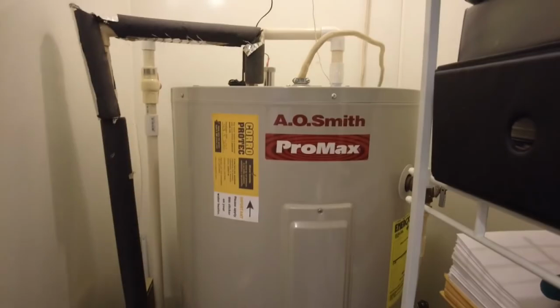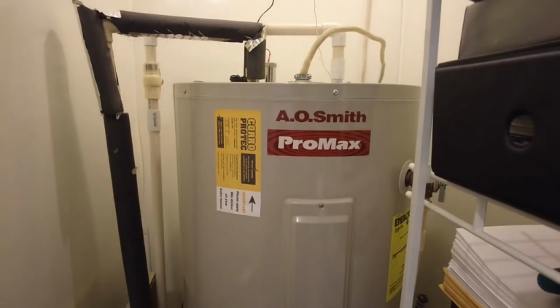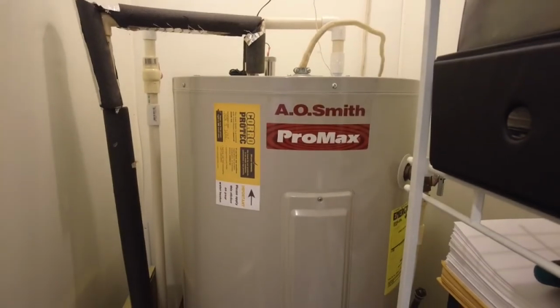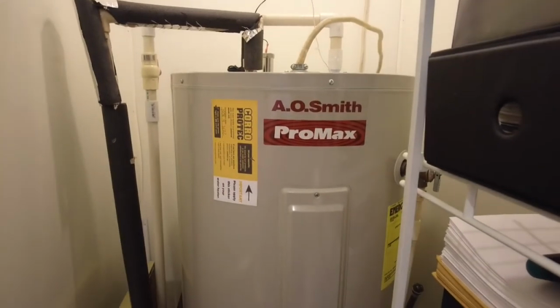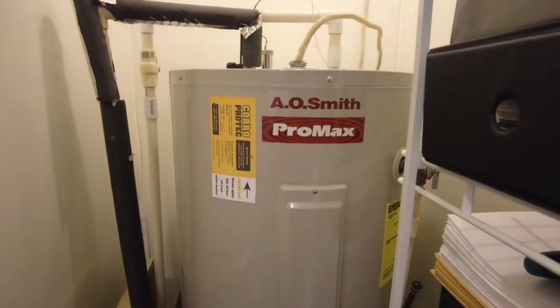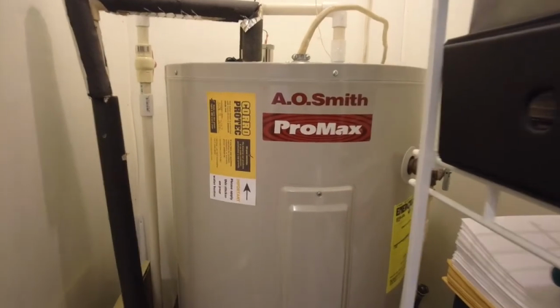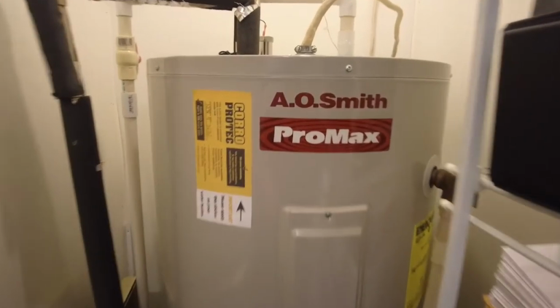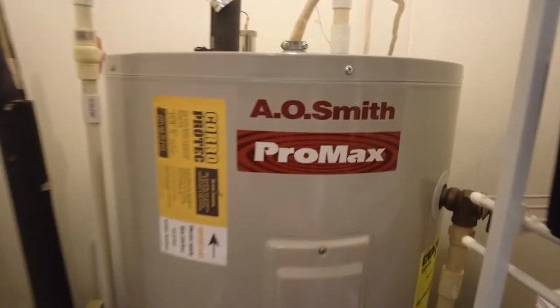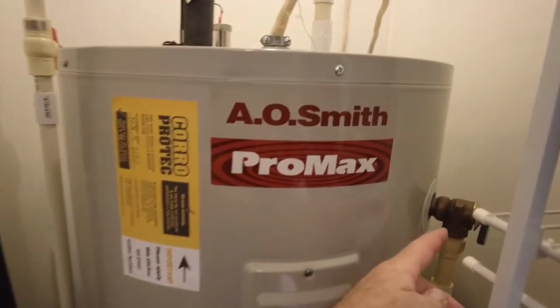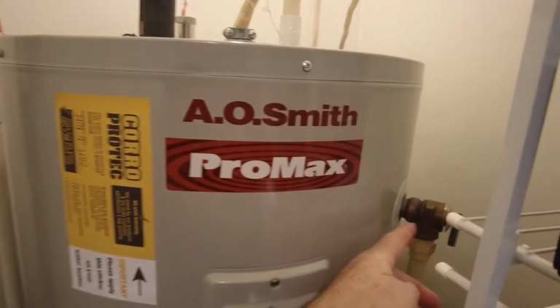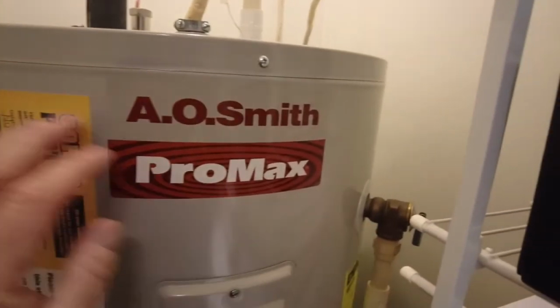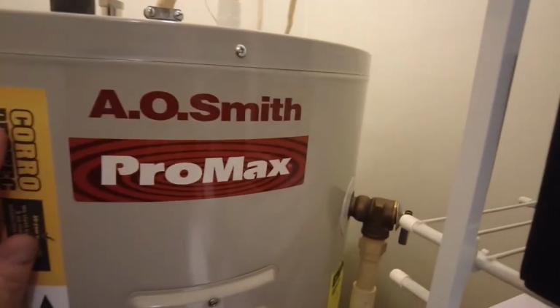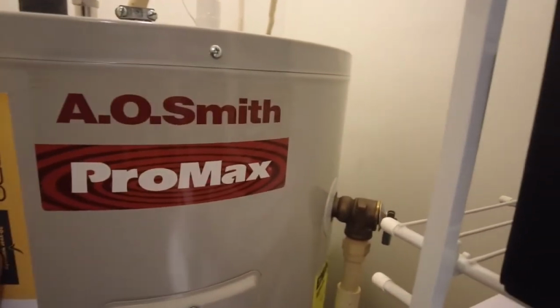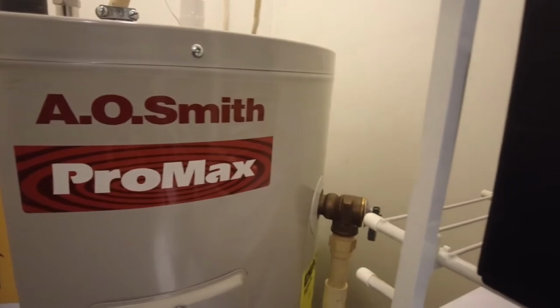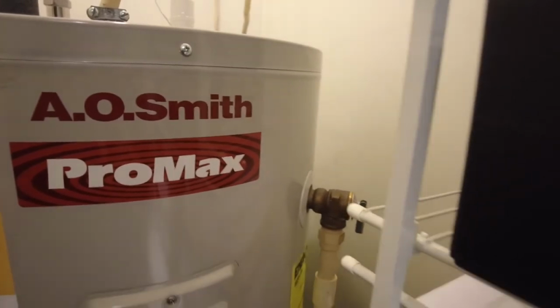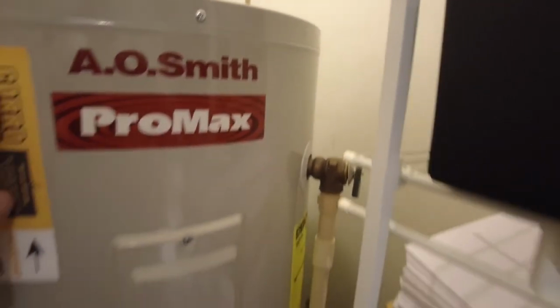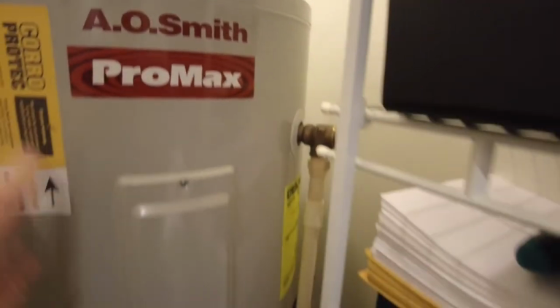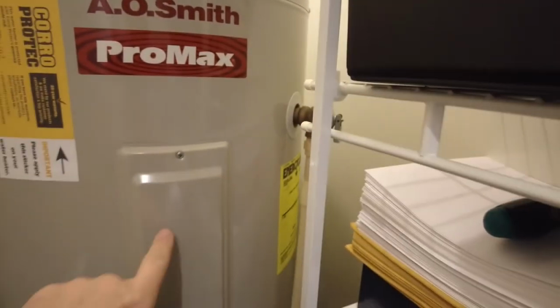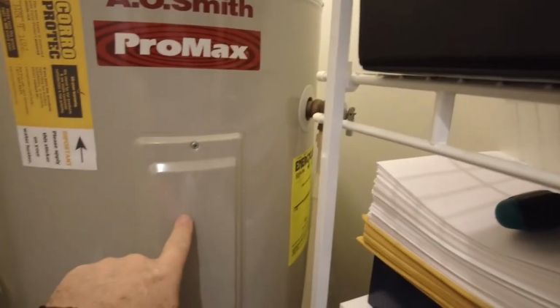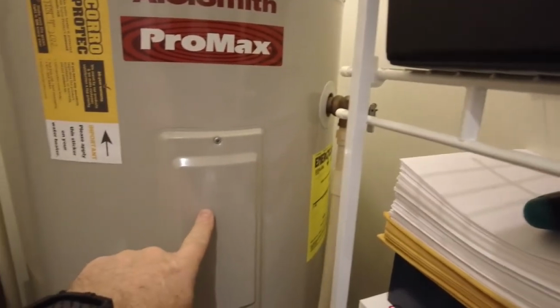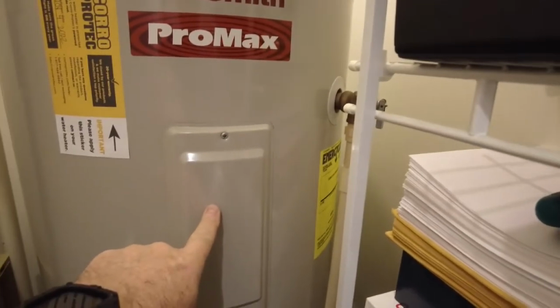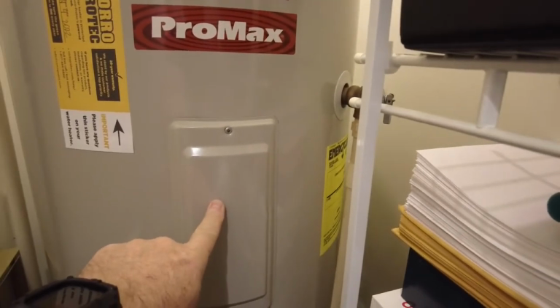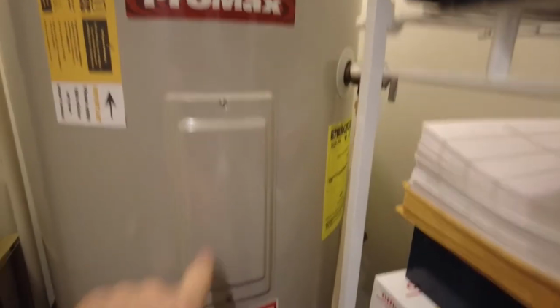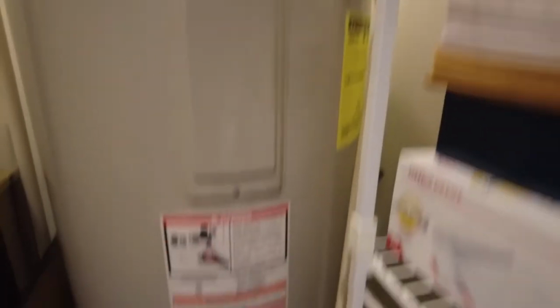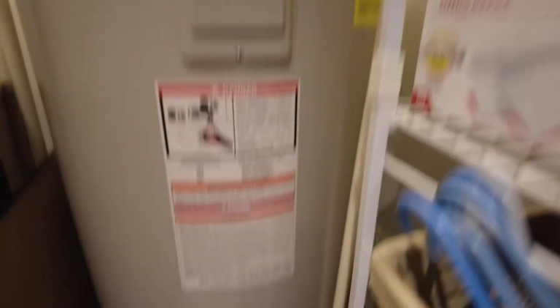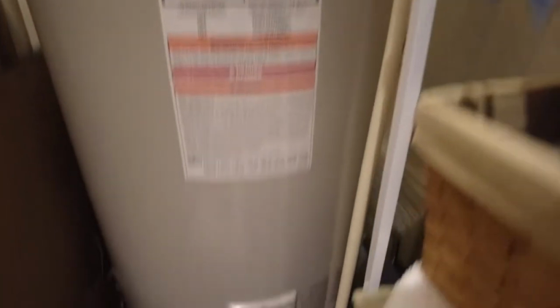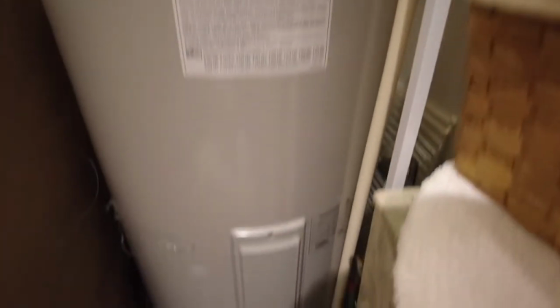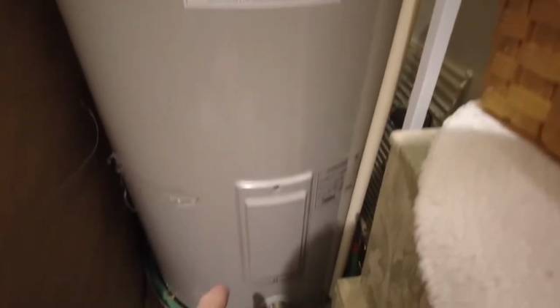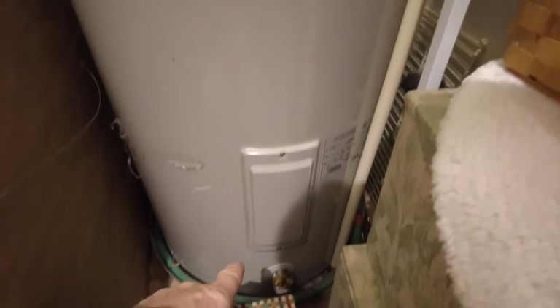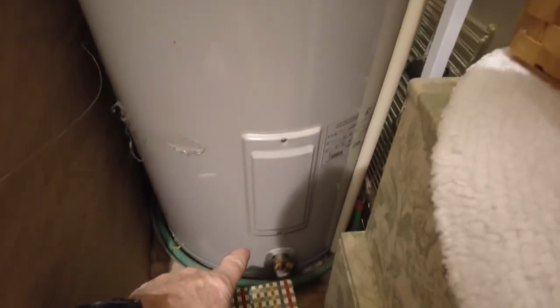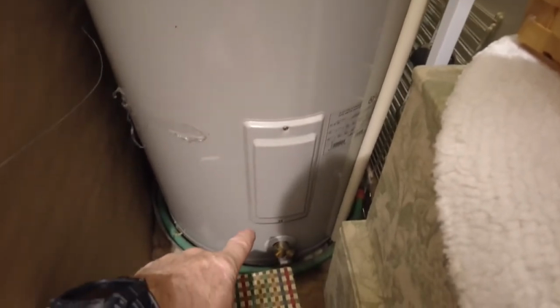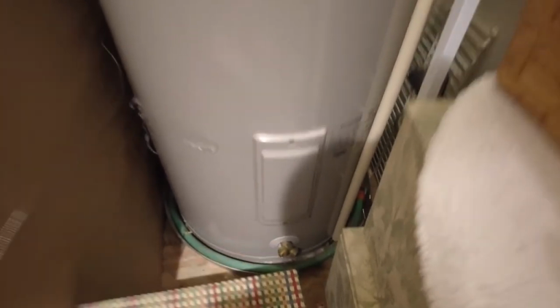Now let's check out the side of the tank. You've got your high-pressure valve, you've got where one element would be, and then there's another element — mine has two.